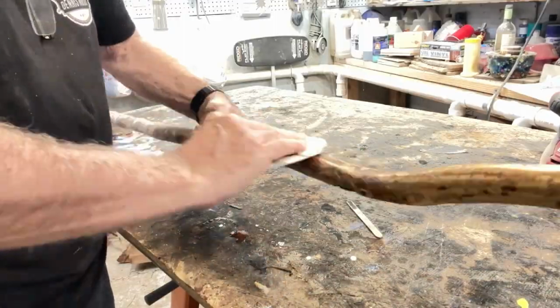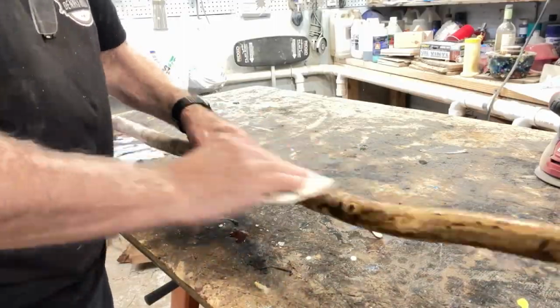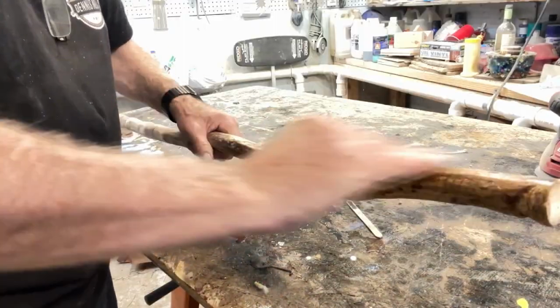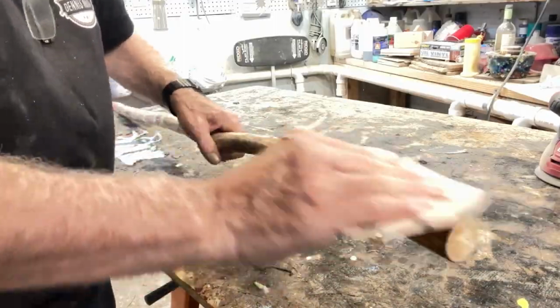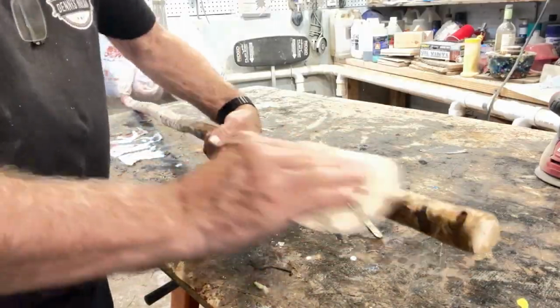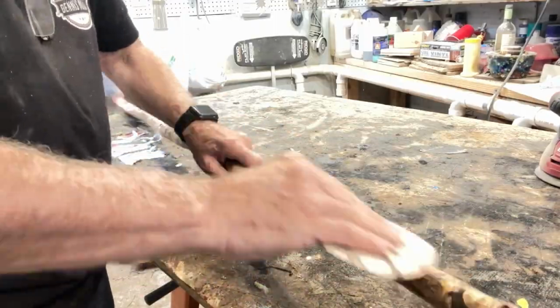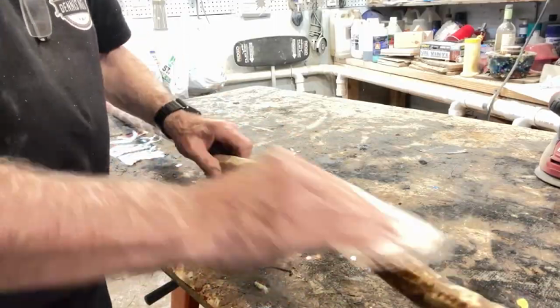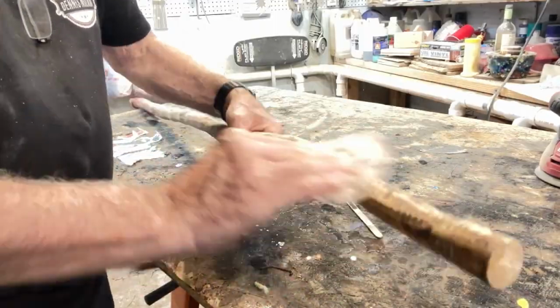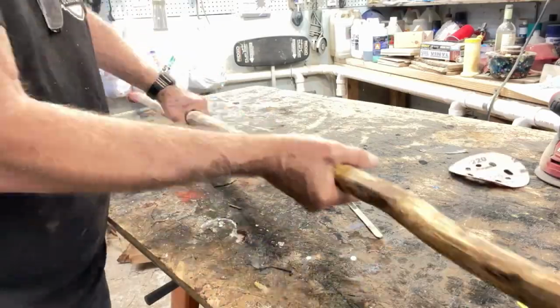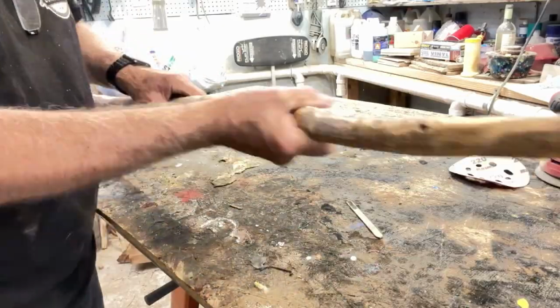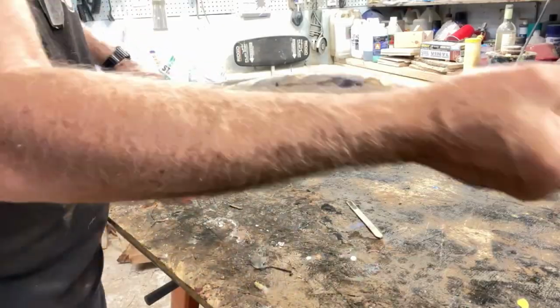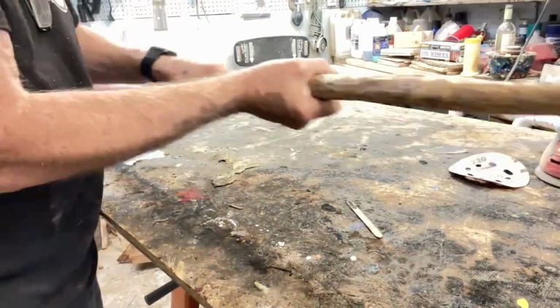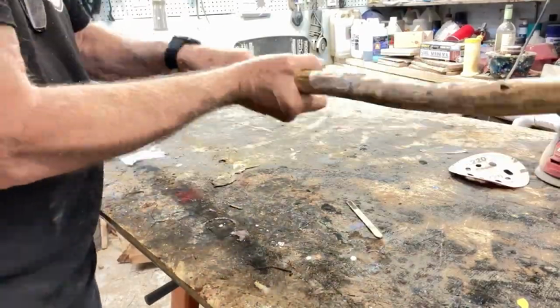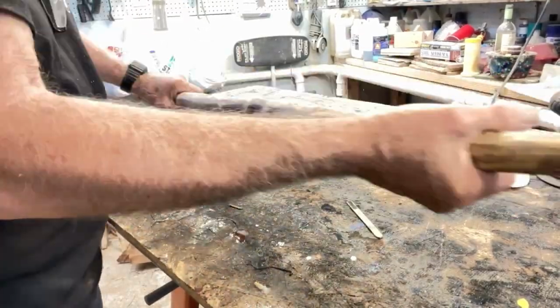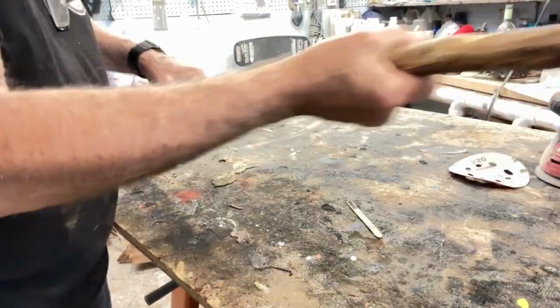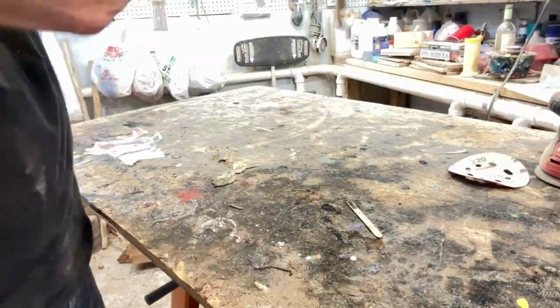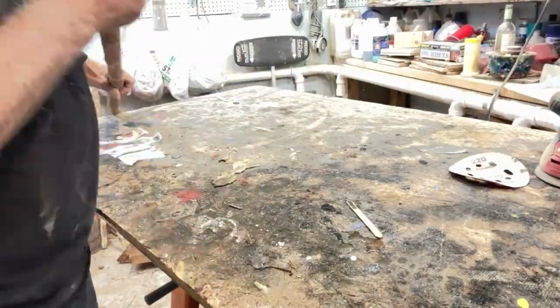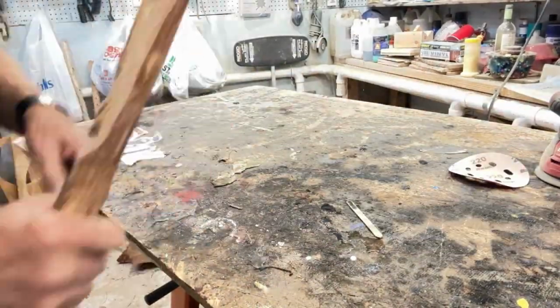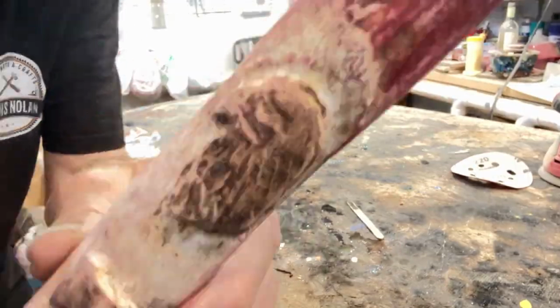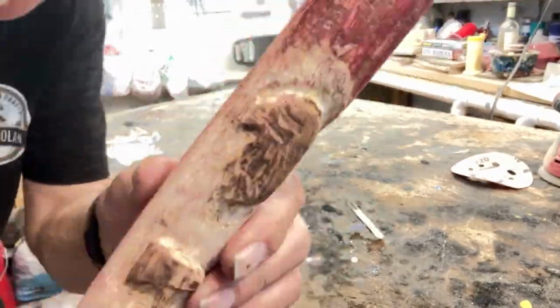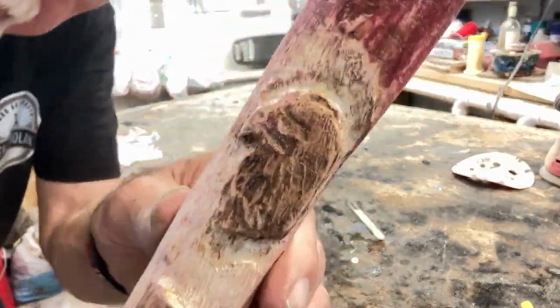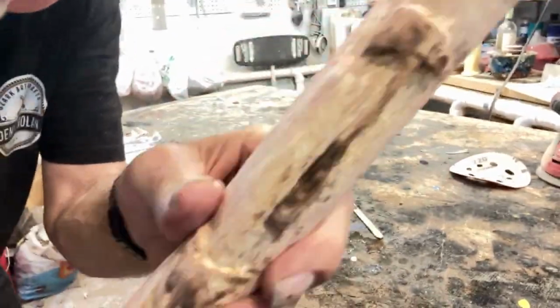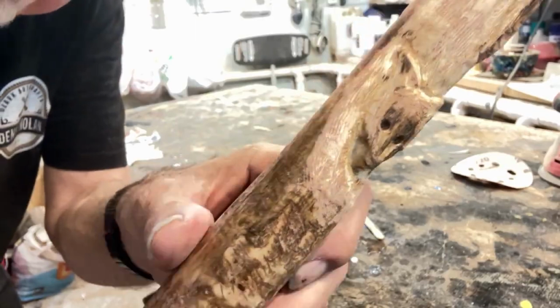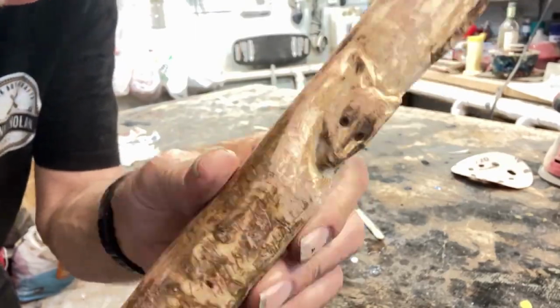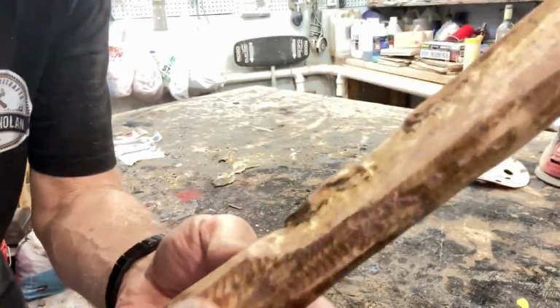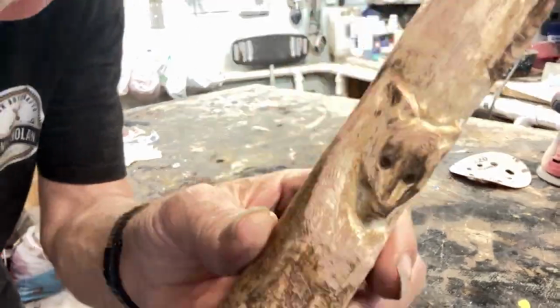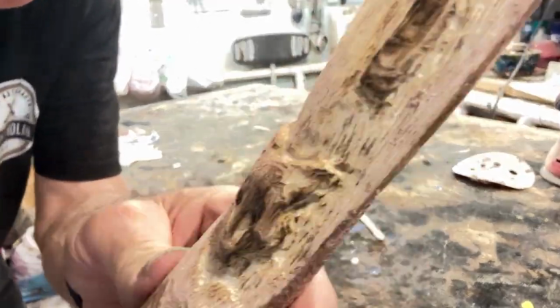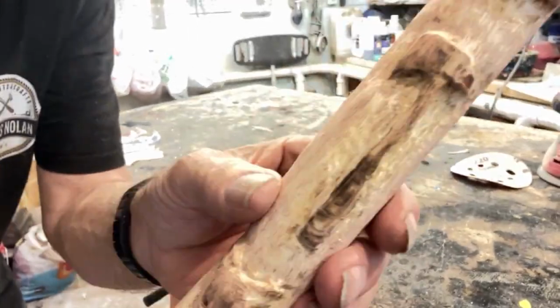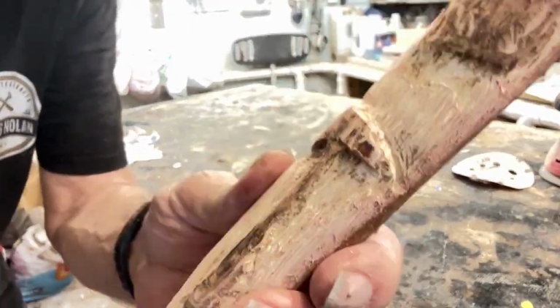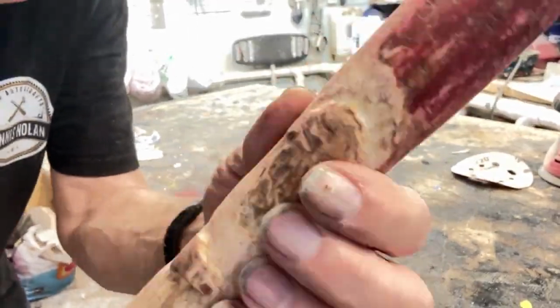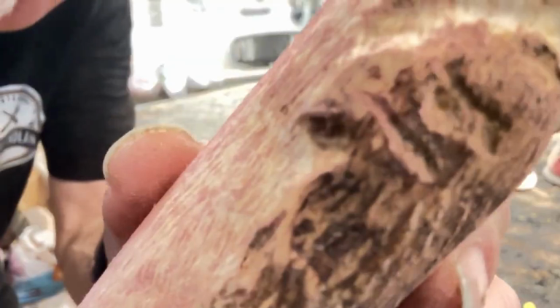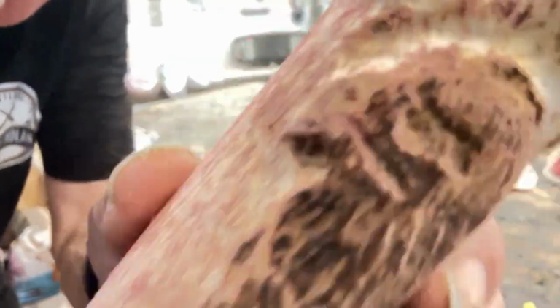Now is the time to do the final sanding with 220 grit to knock off any remaining burrs or splinters that might be left over from the carvings.